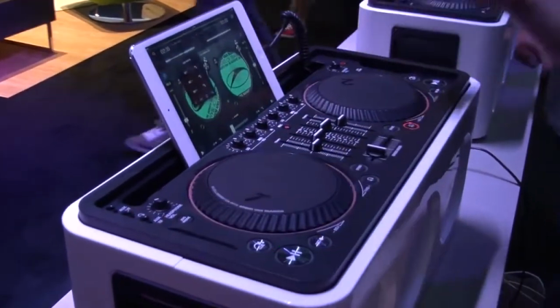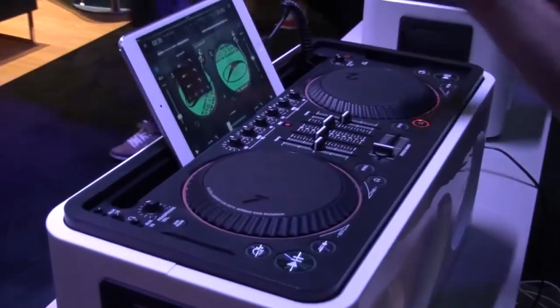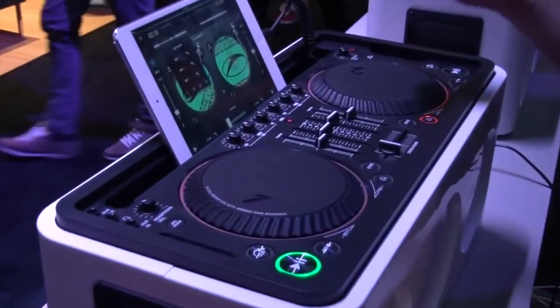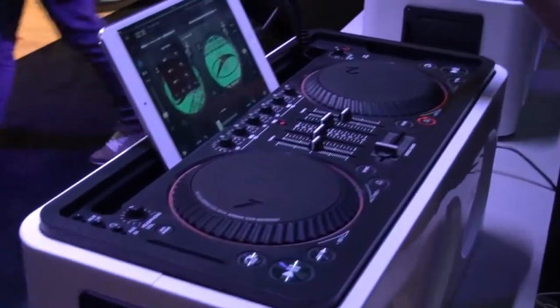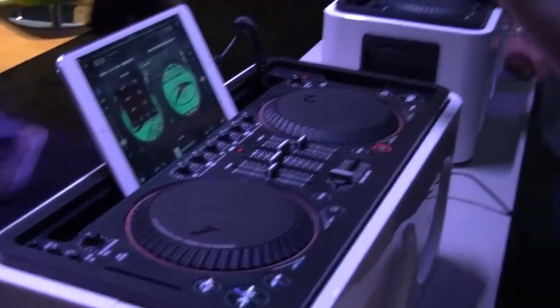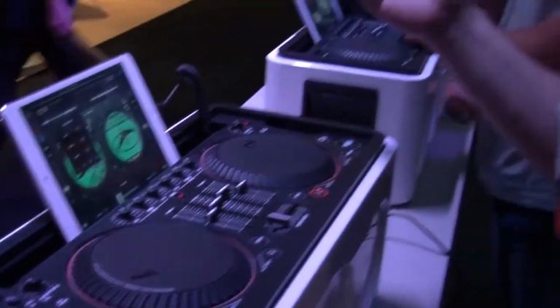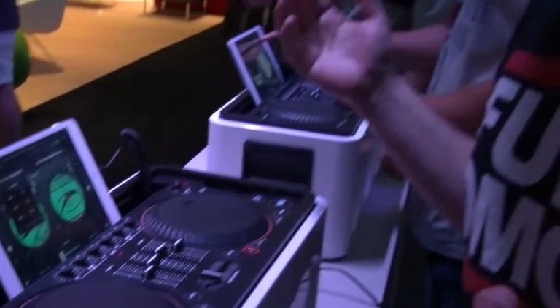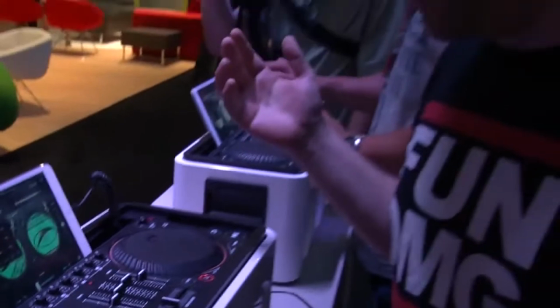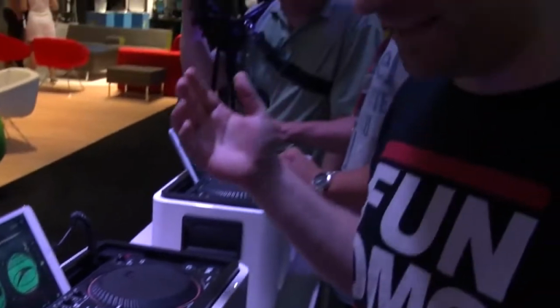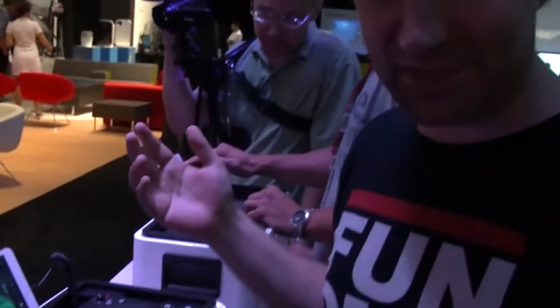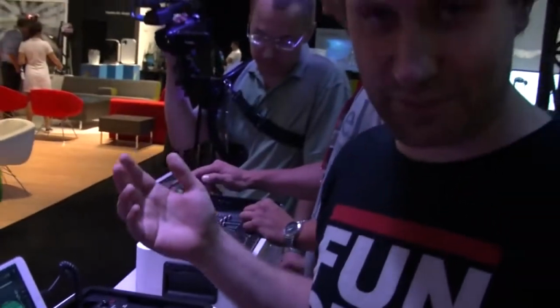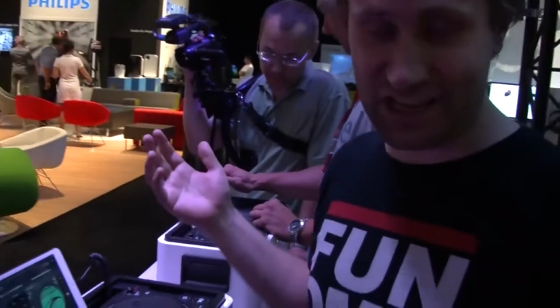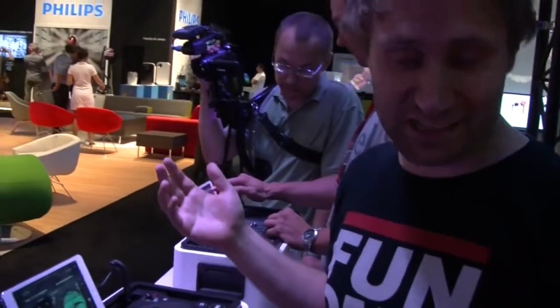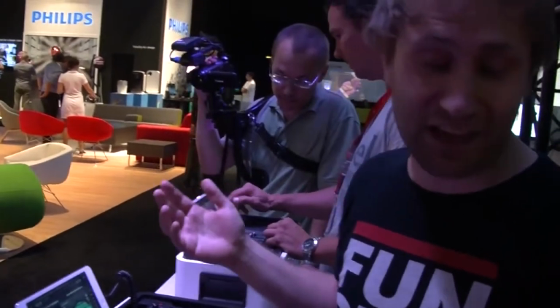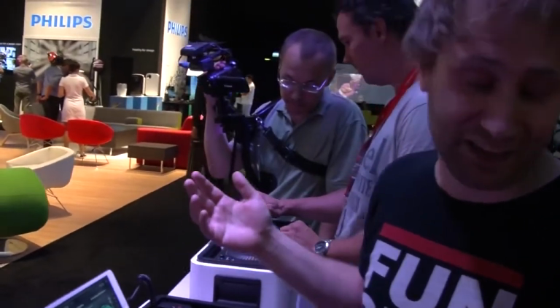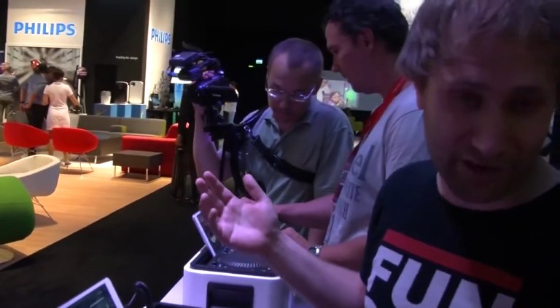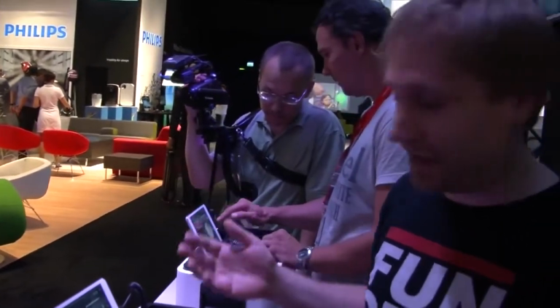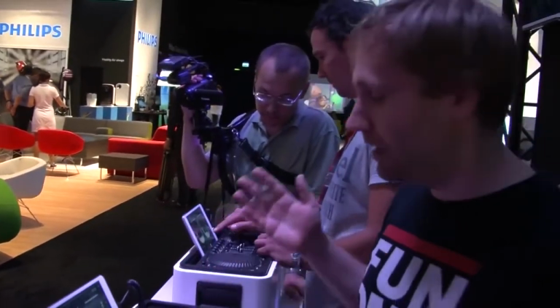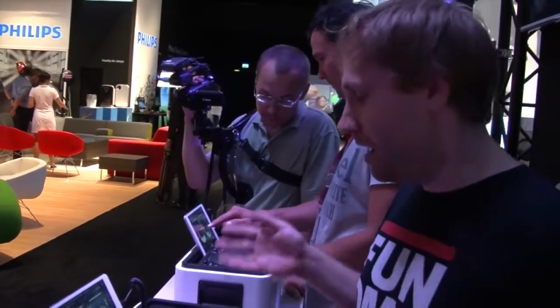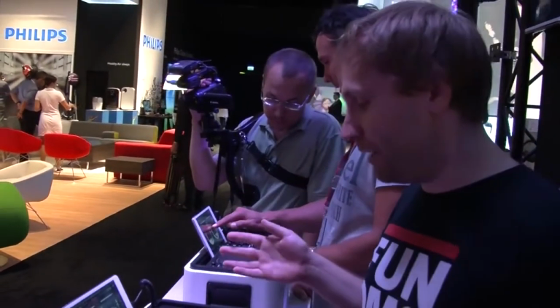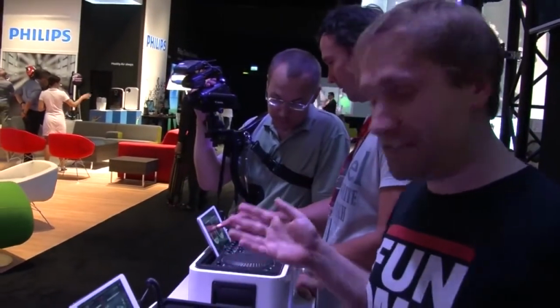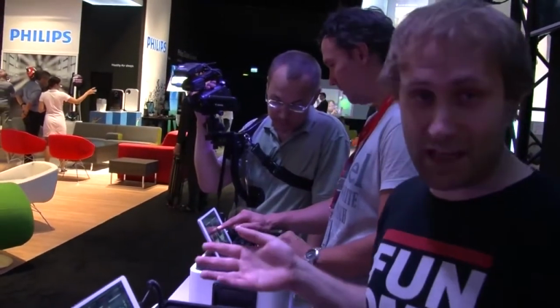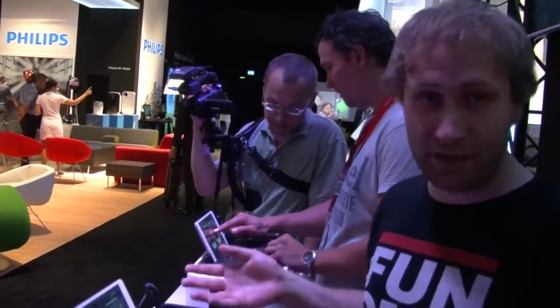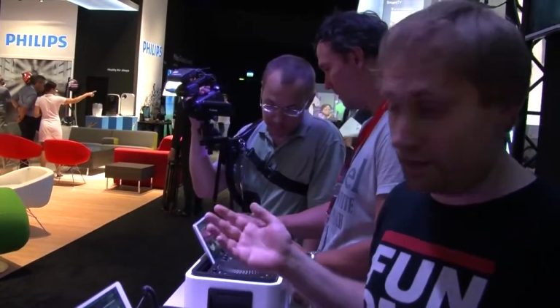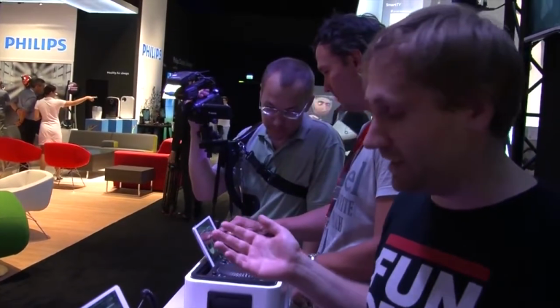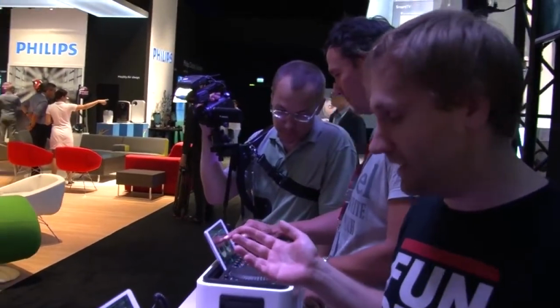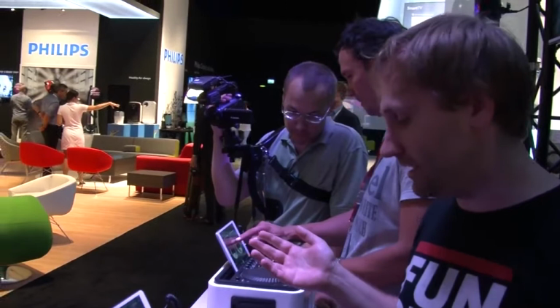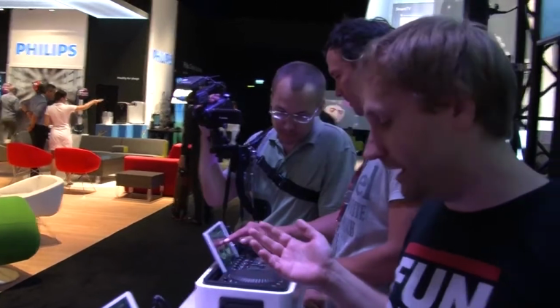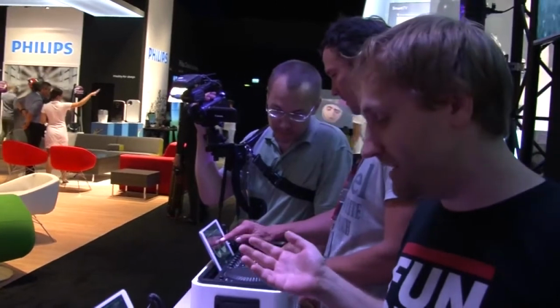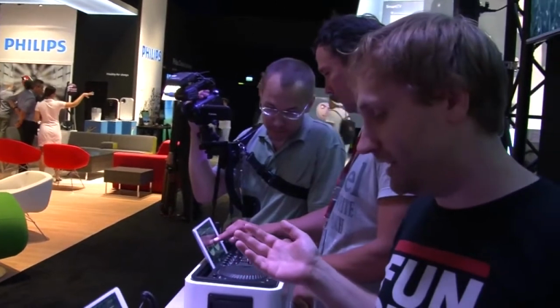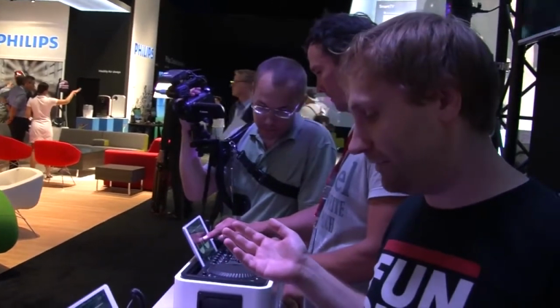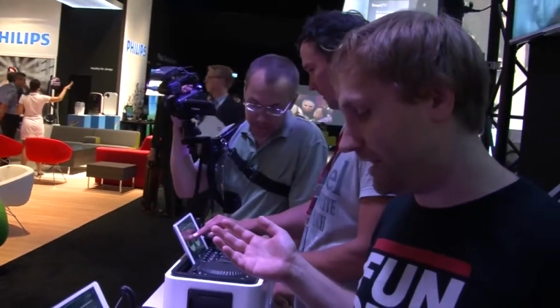Unfortunately they haven't got any working headphones and the app seems a bit shaky, so we can't look at that right now. But we've seen the demo and it looks like decent enough kit.